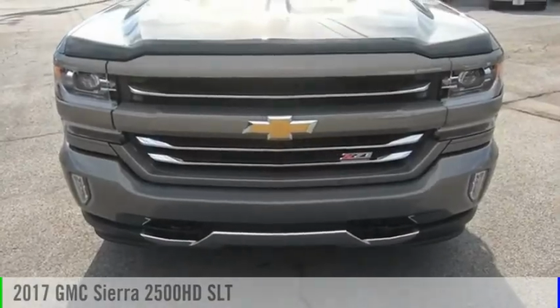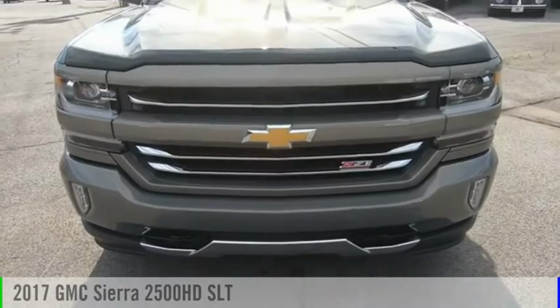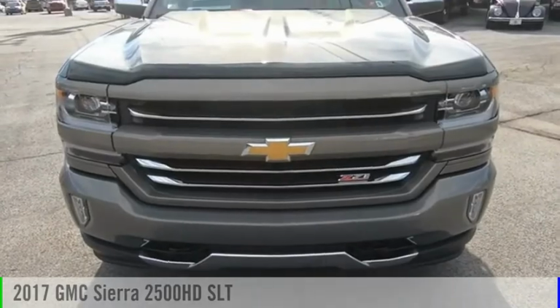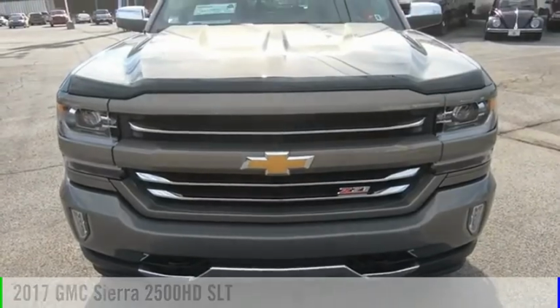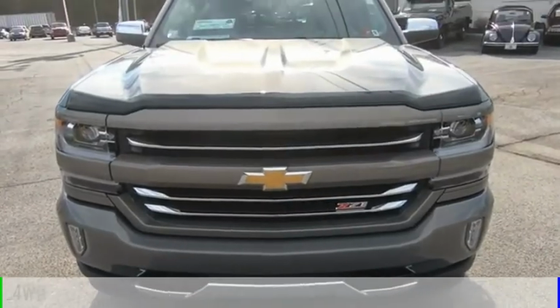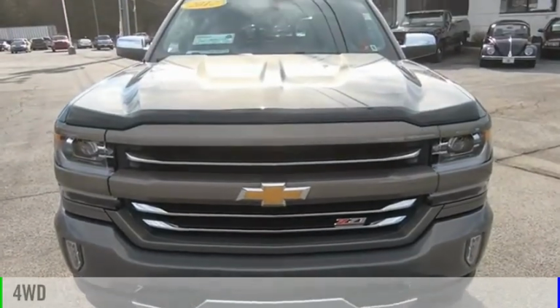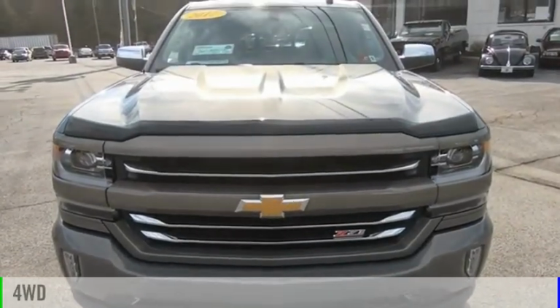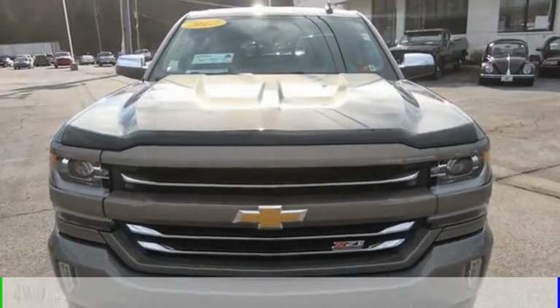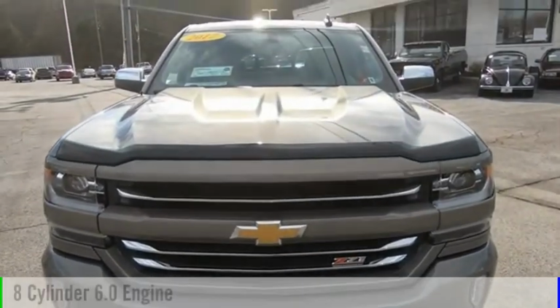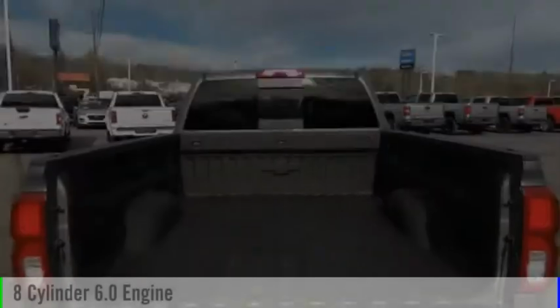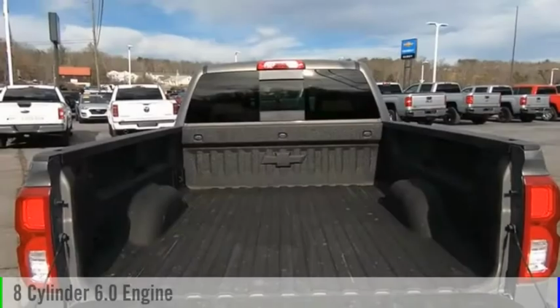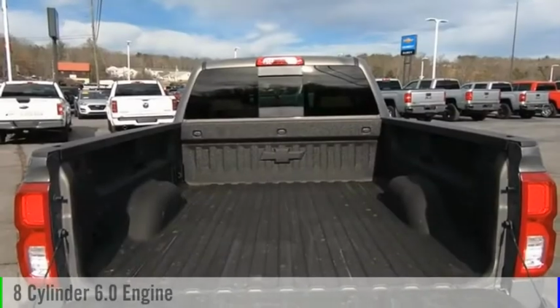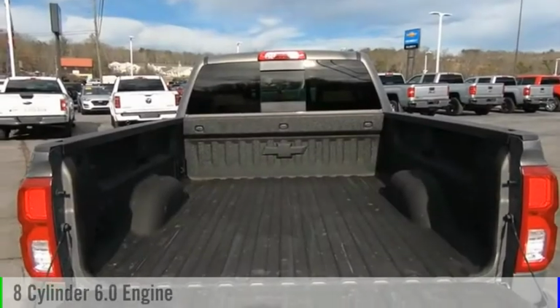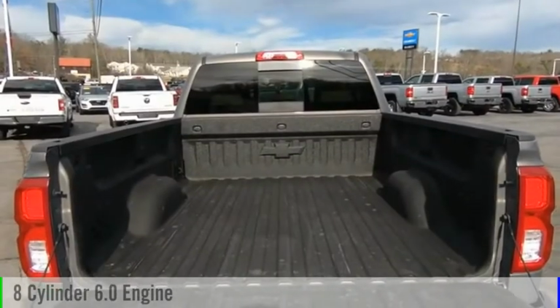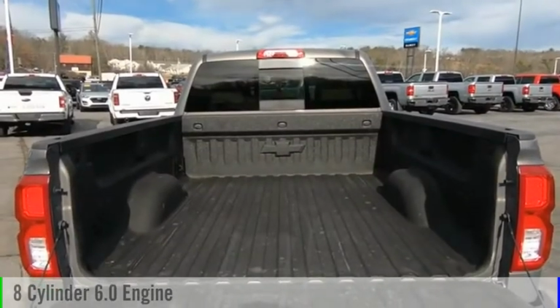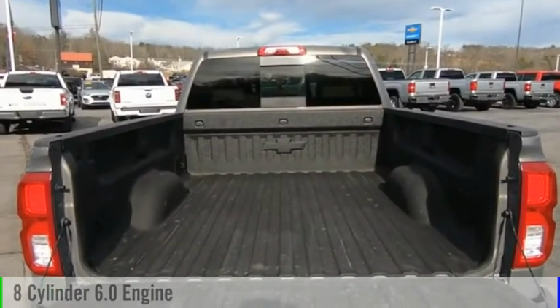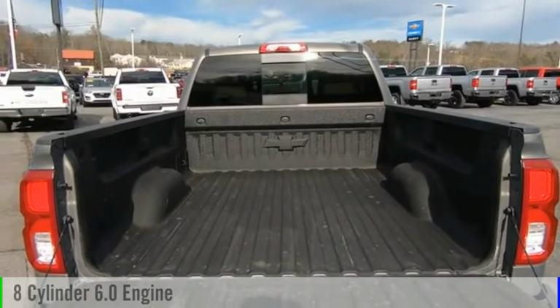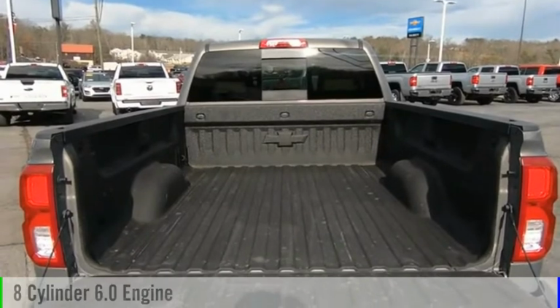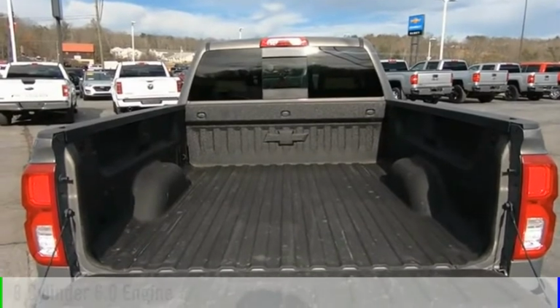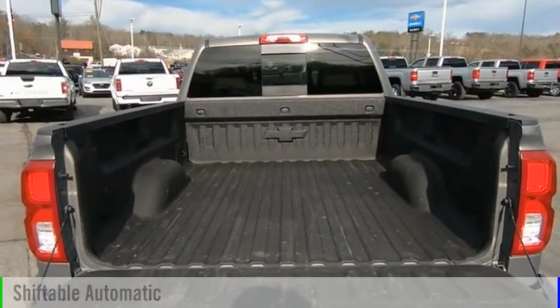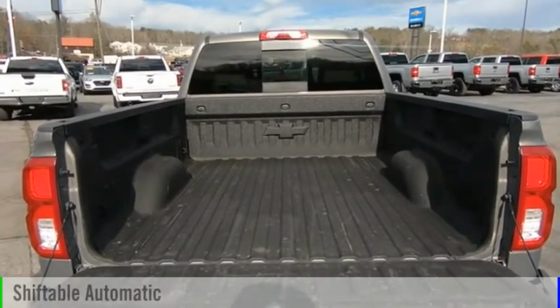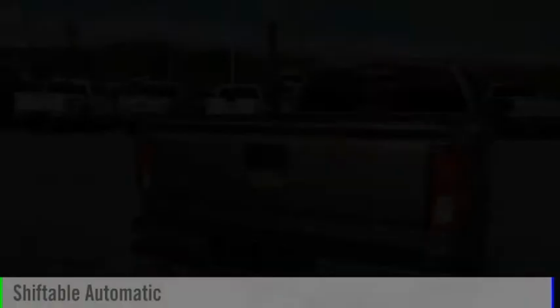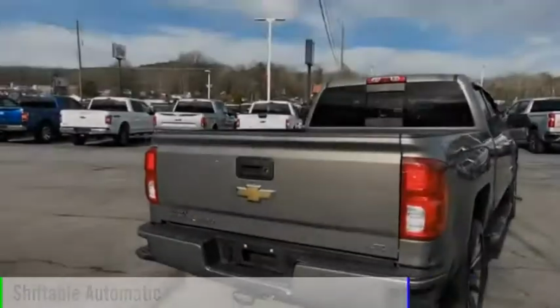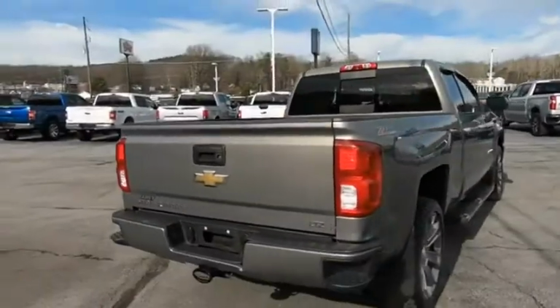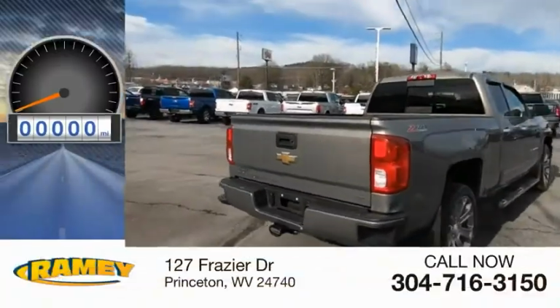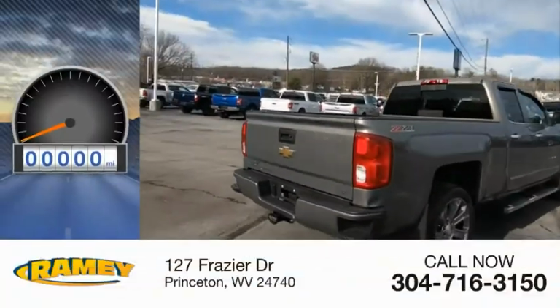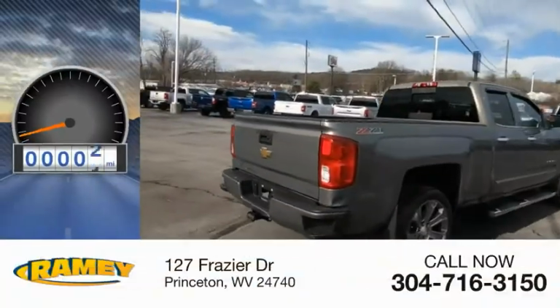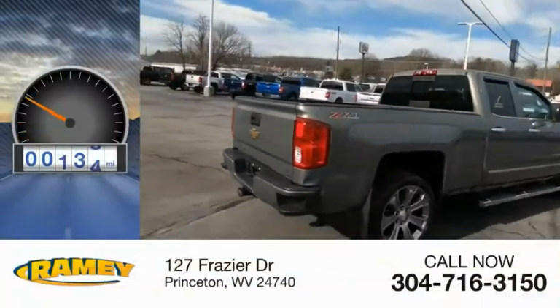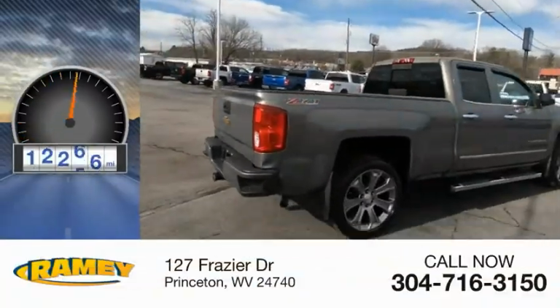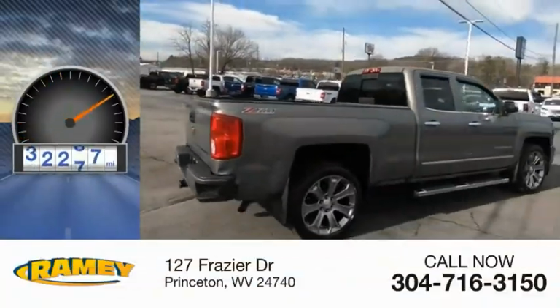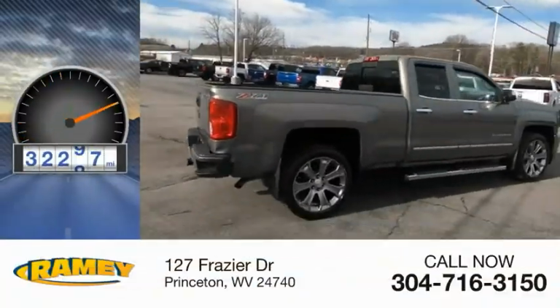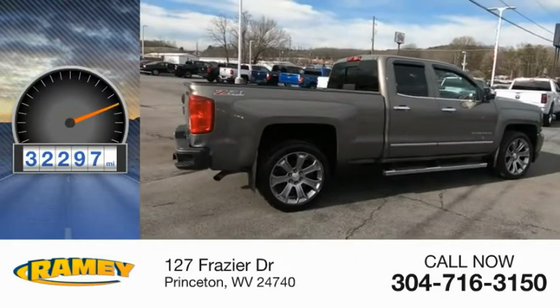This vehicle is powered by a four-wheel drive, eight-cylinder, 6.0-liter engine and comes with an automatic transmission. This vehicle has less than 35,000 miles.